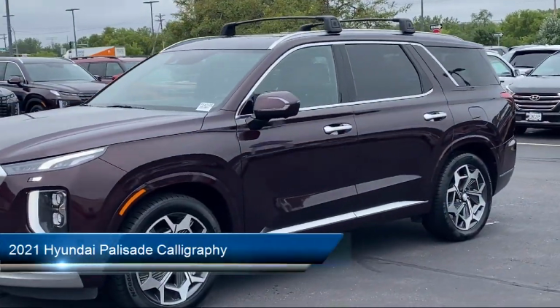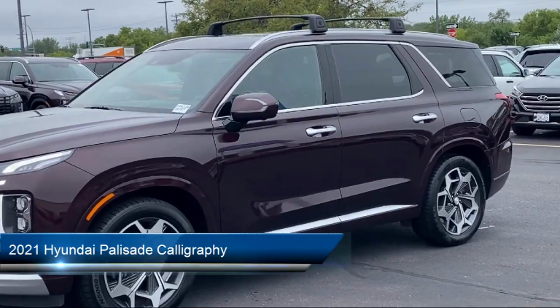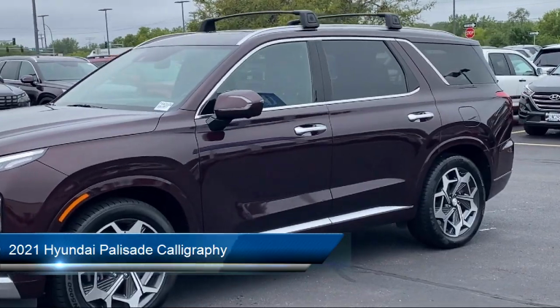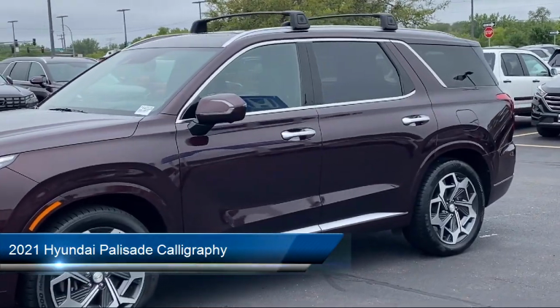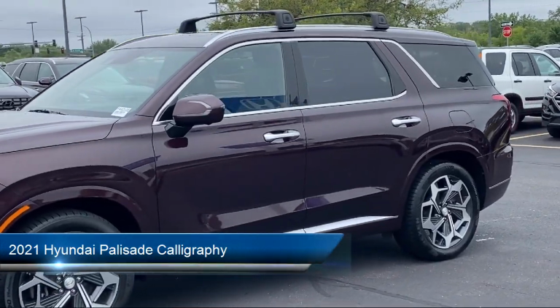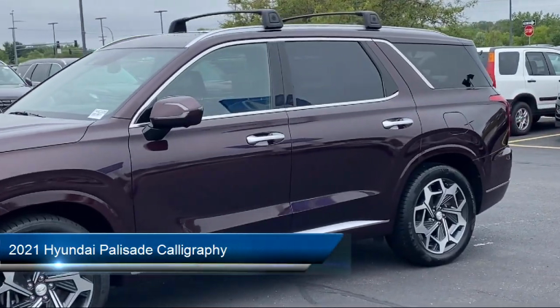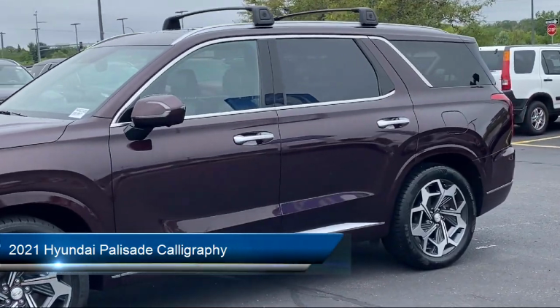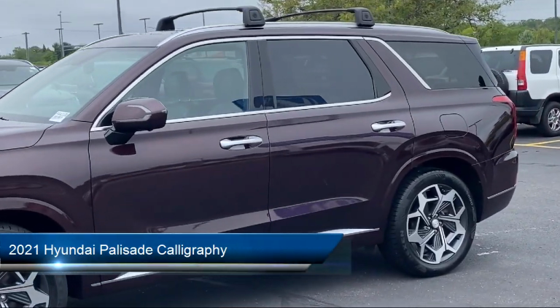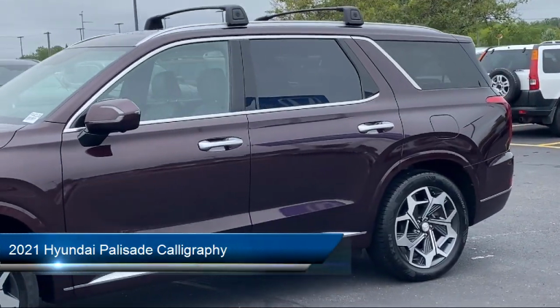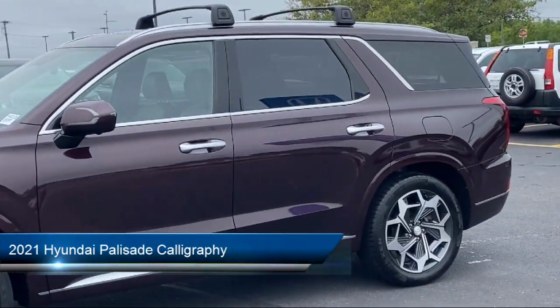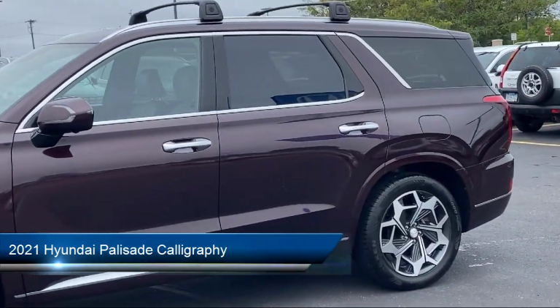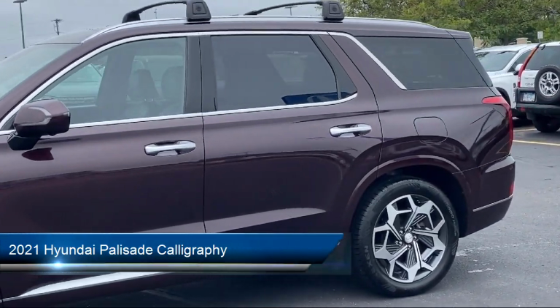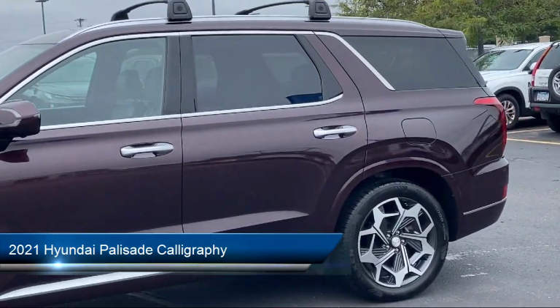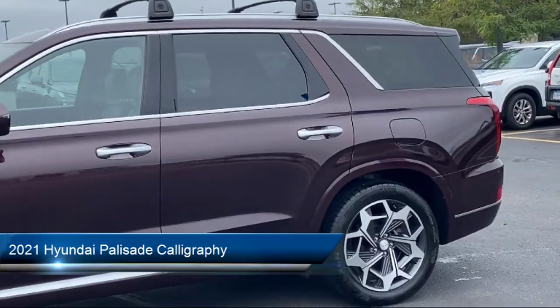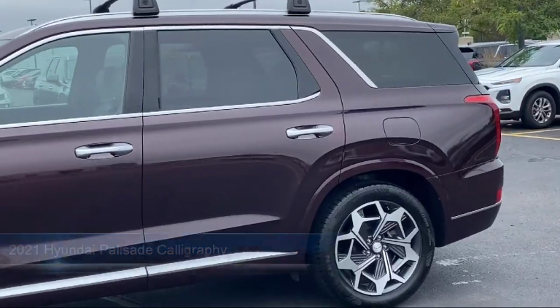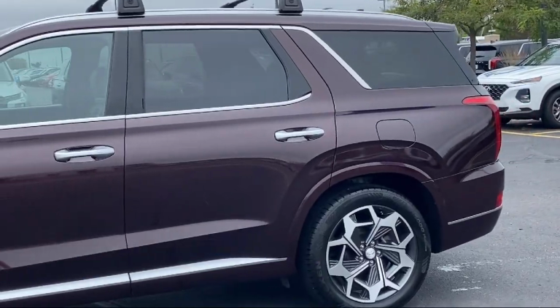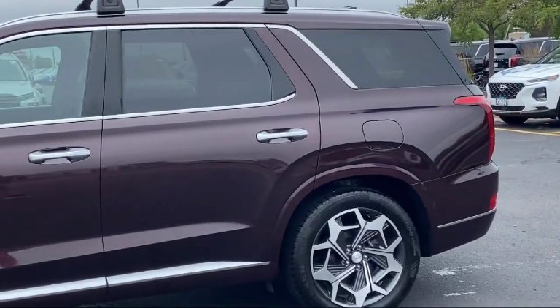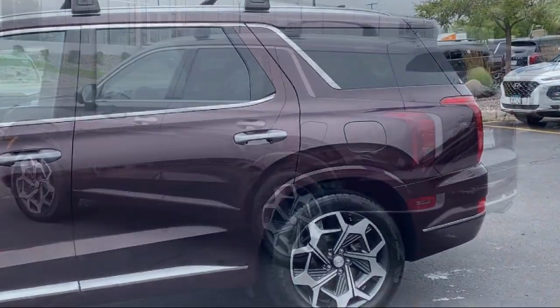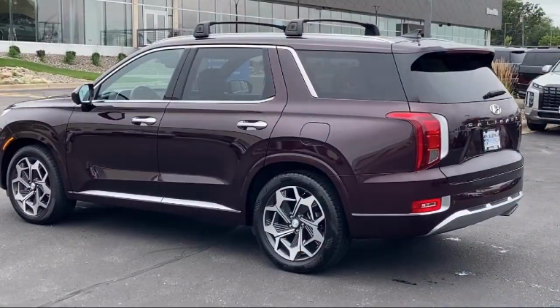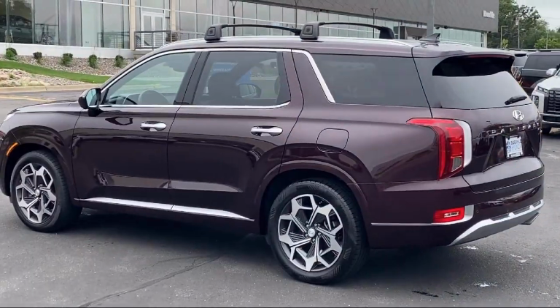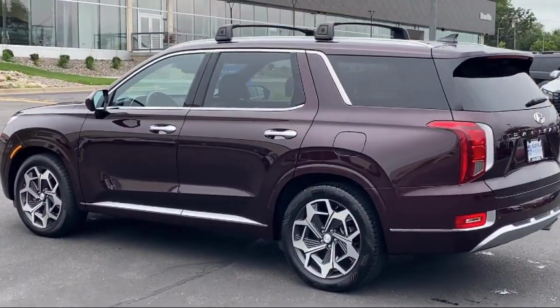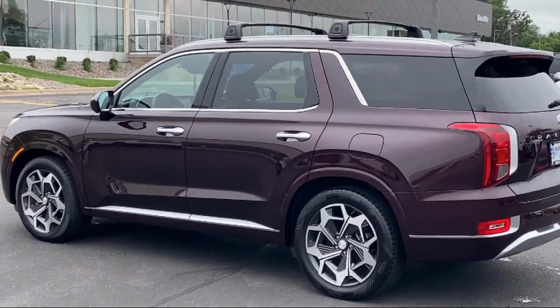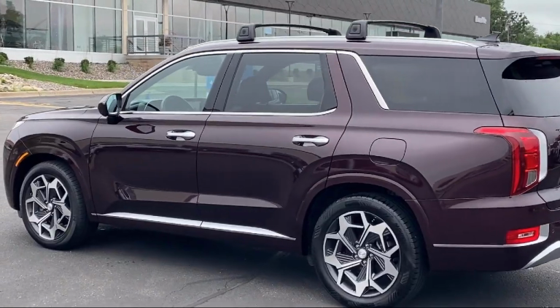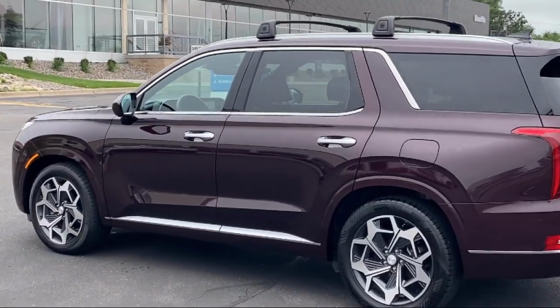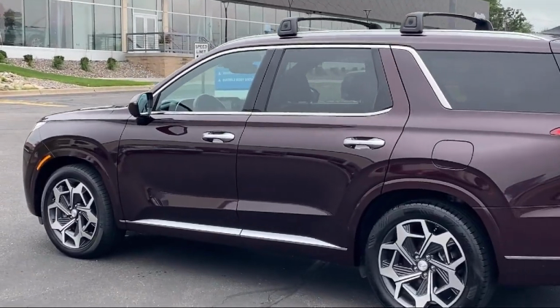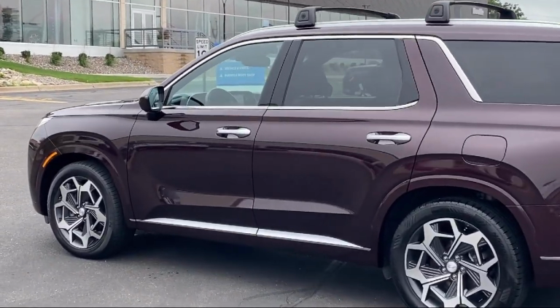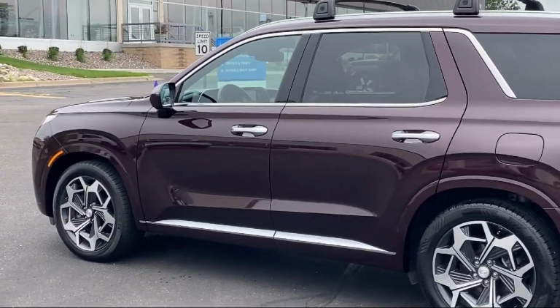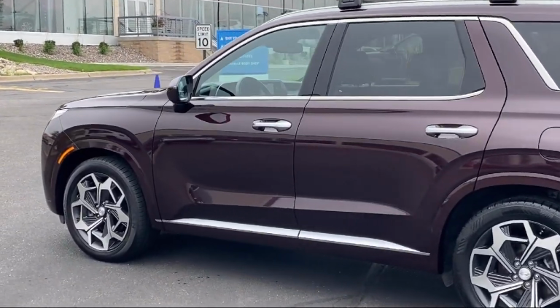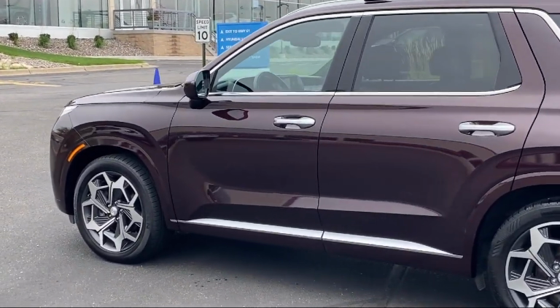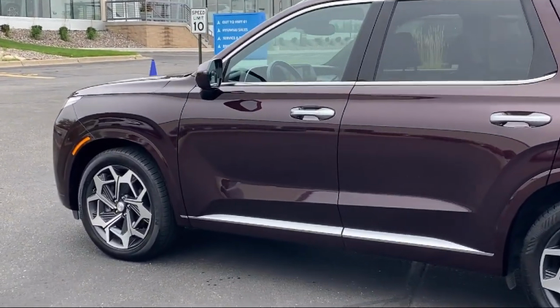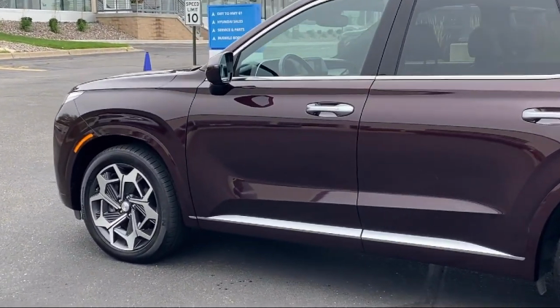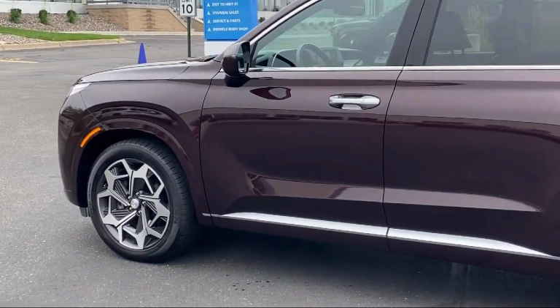This vehicle comes equipped with navigation, rain-sensitive windshield wipers, third-row seating, ventilated rear seats, Apple CarPlay and Android Auto, and heated rear seats.